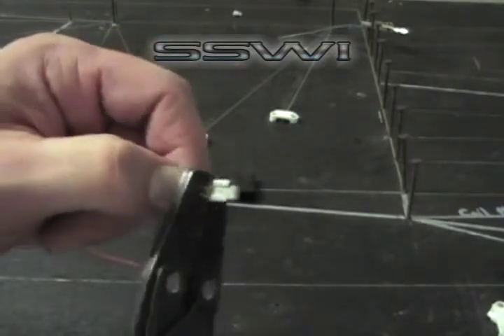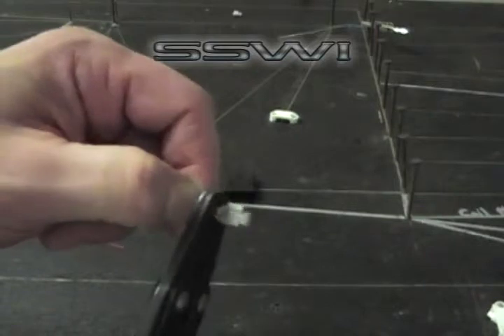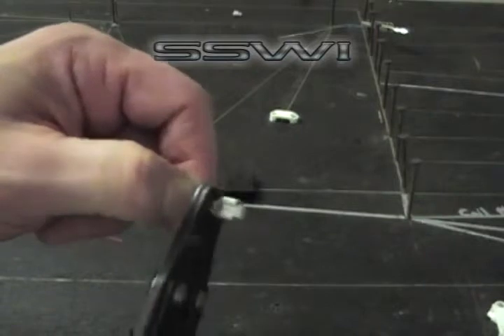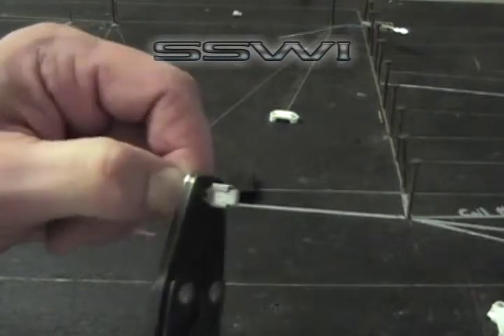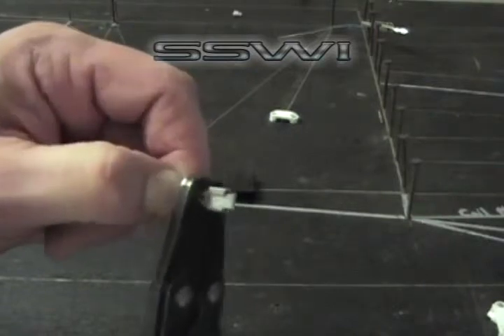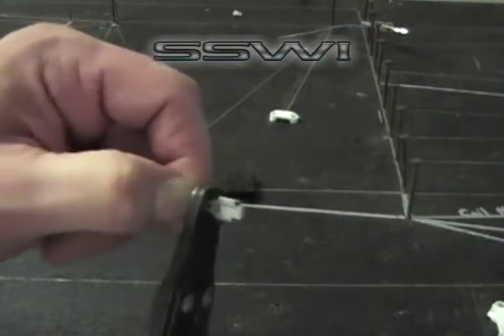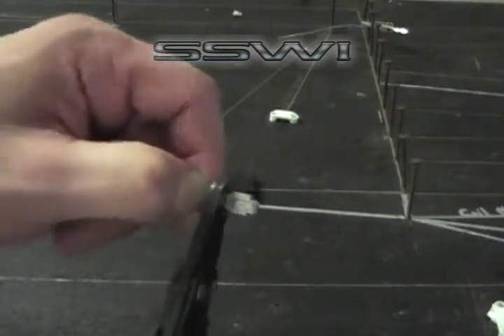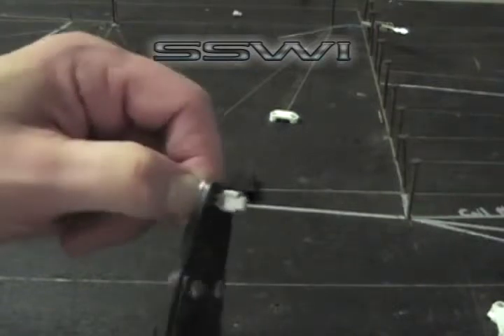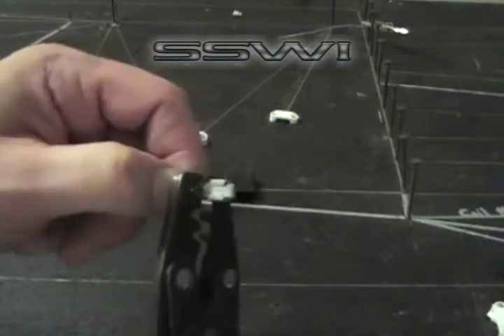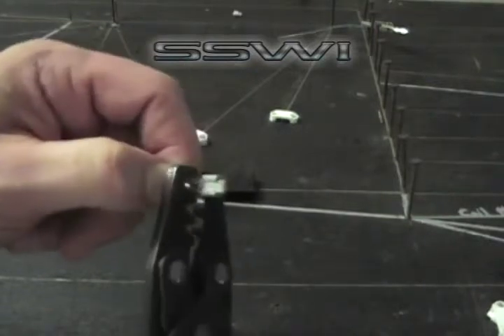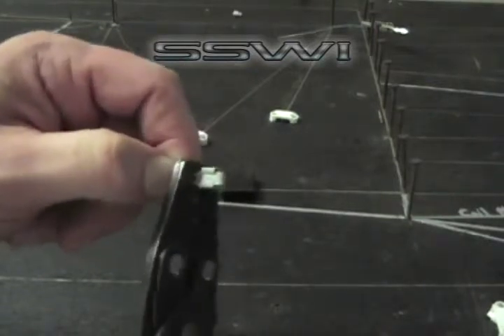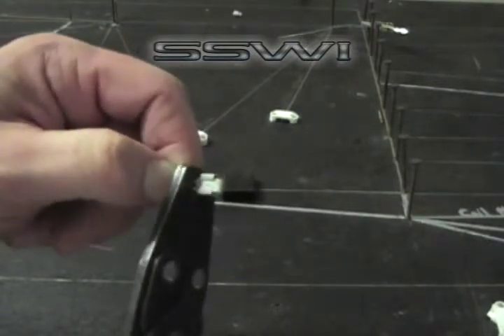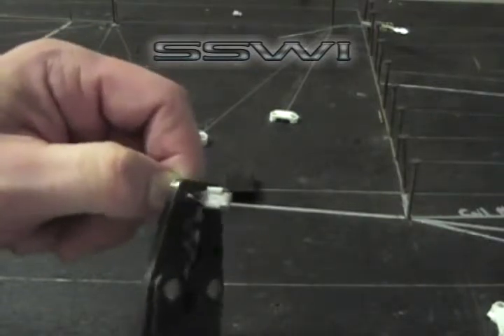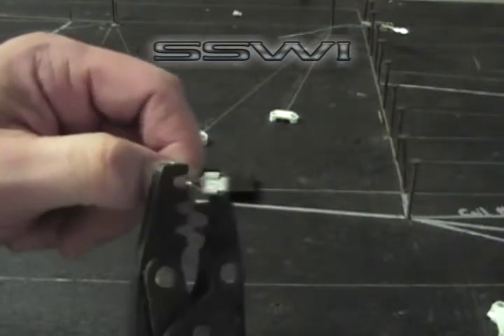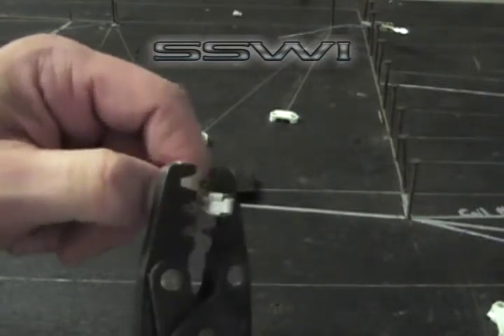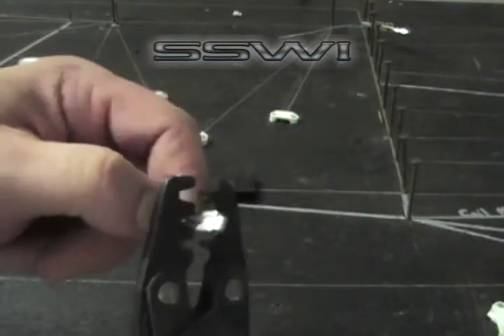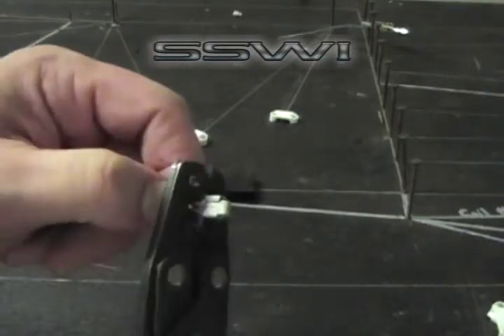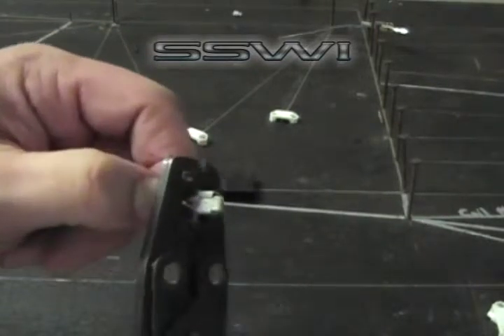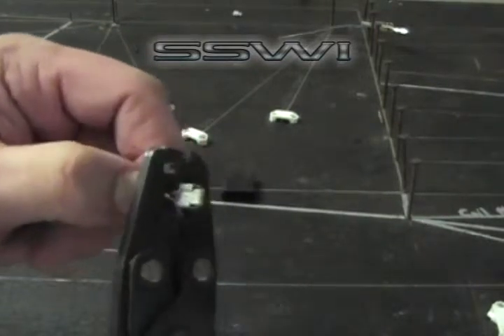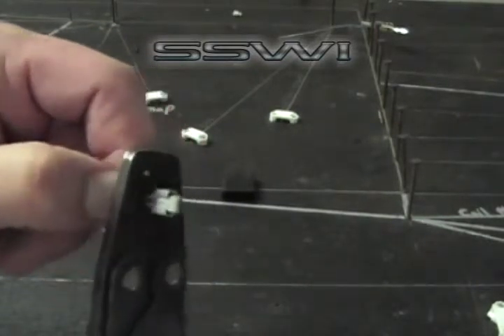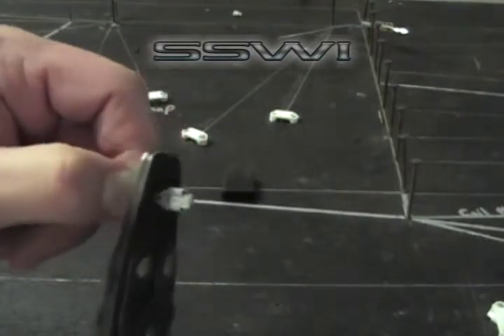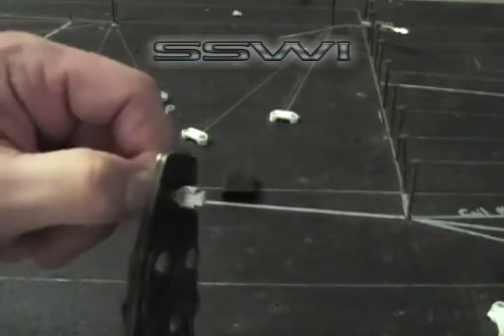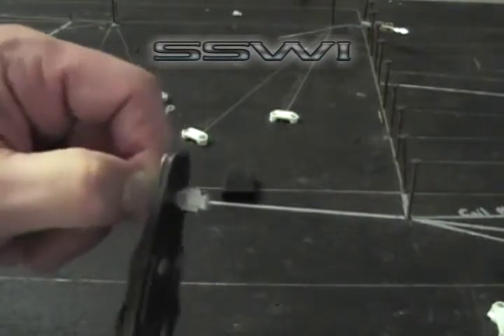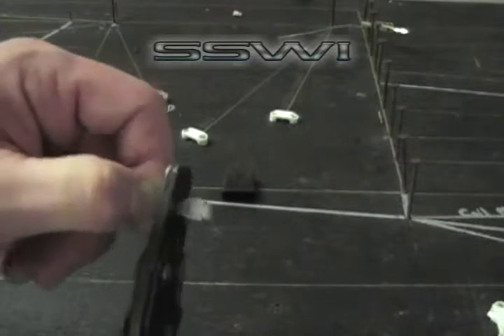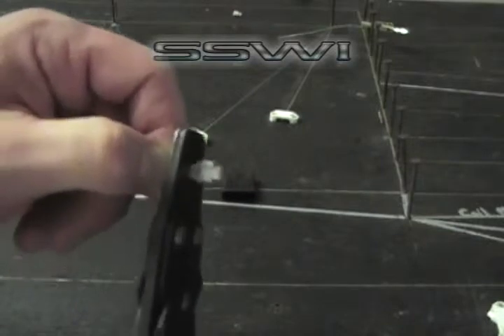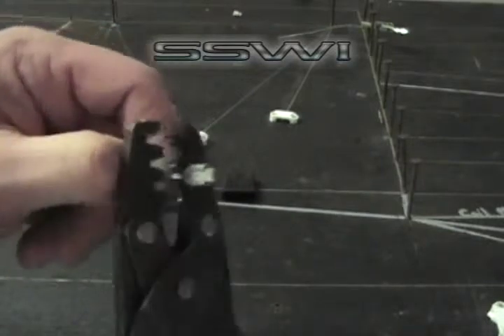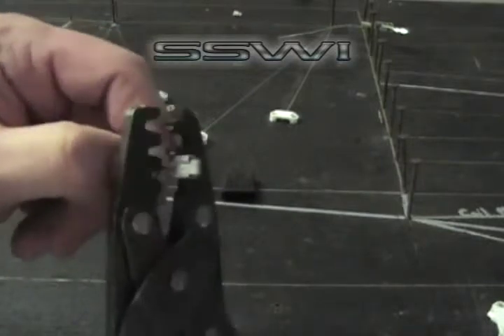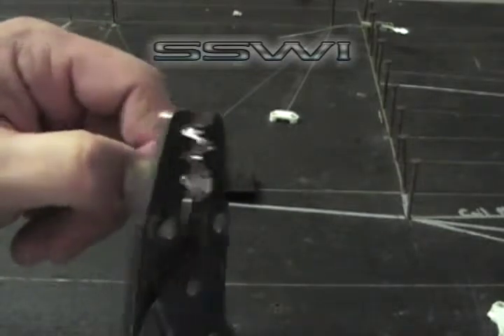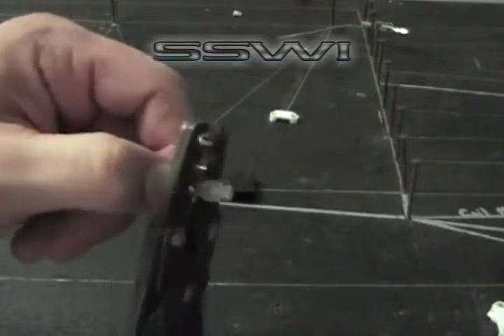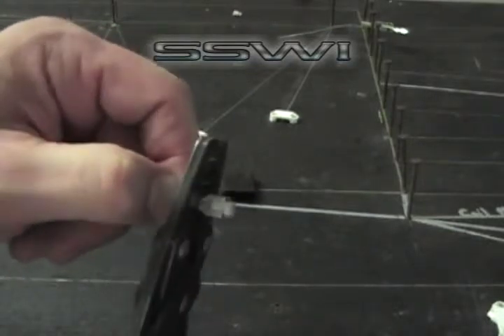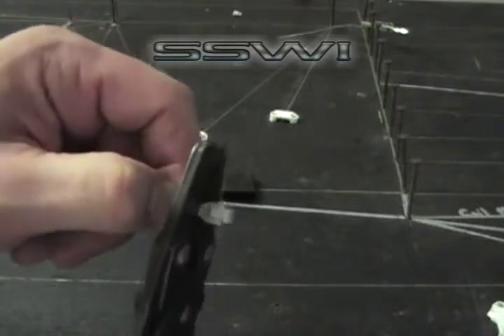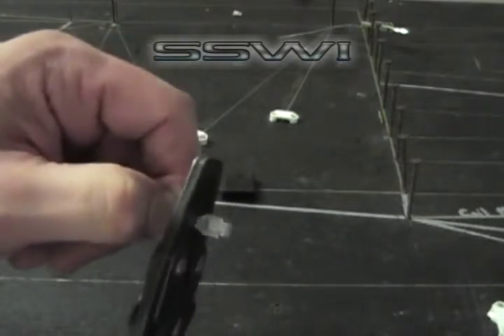Start with C. Crimp that down a little bit, then go to D. And then finish off in E.